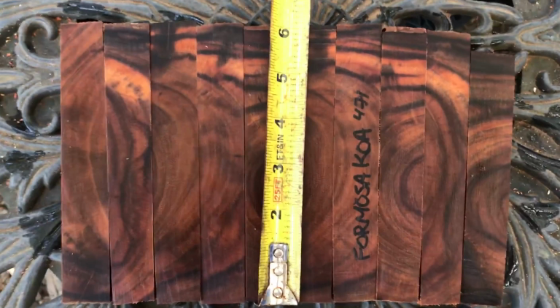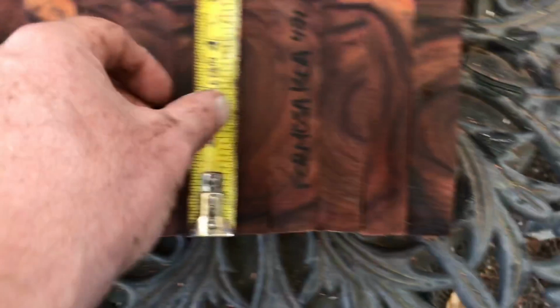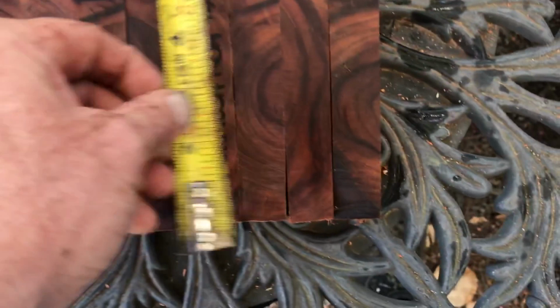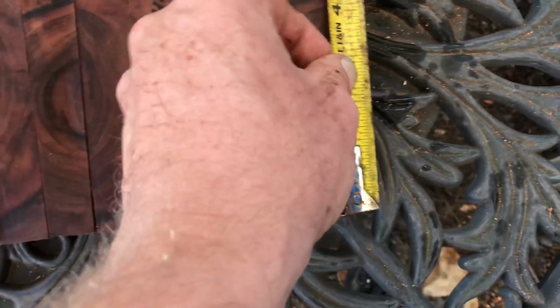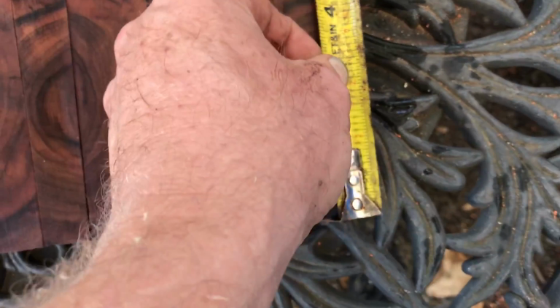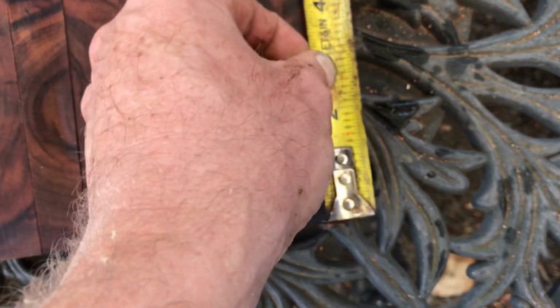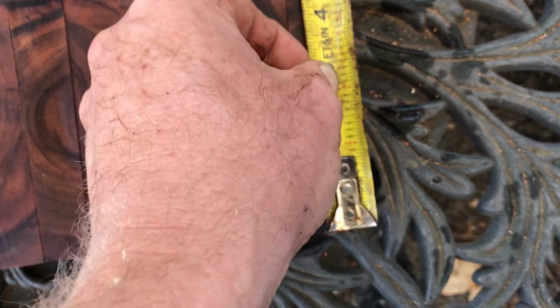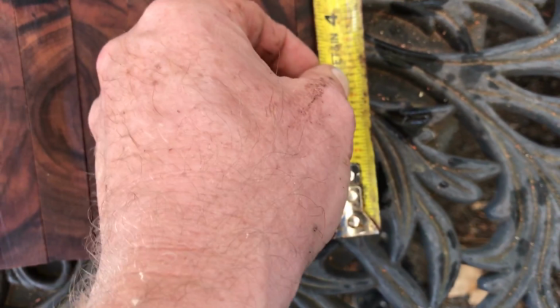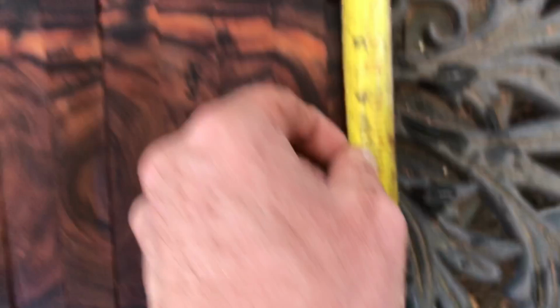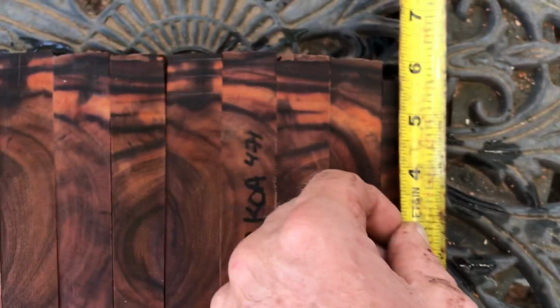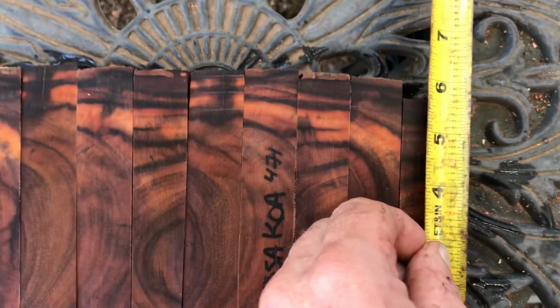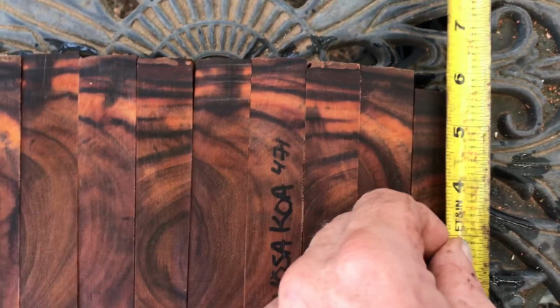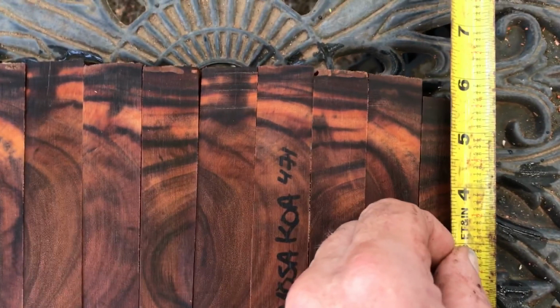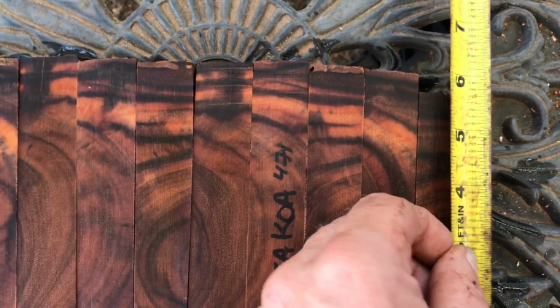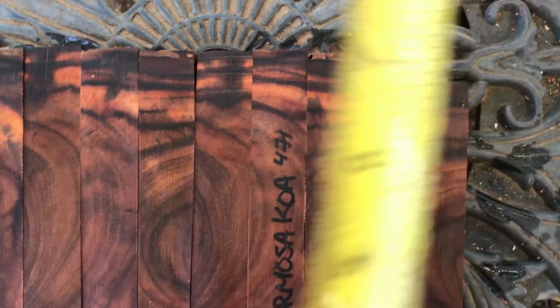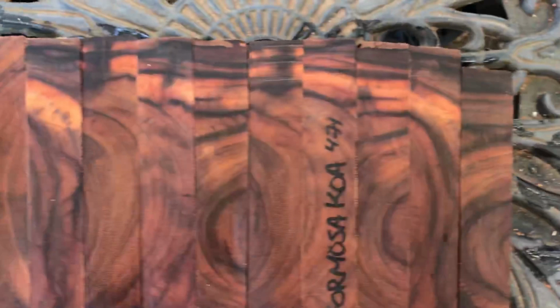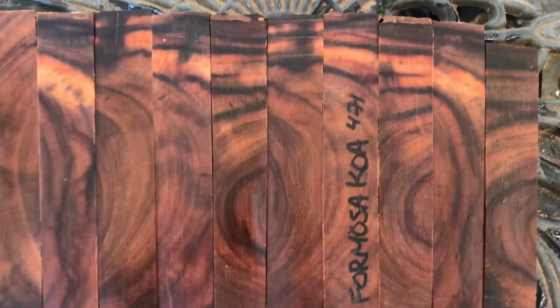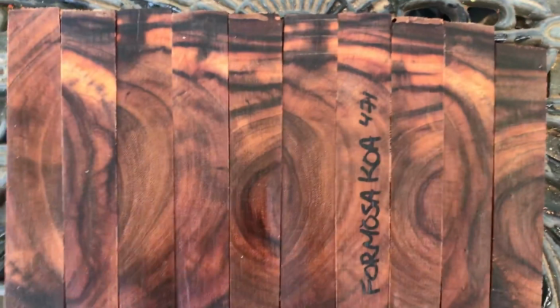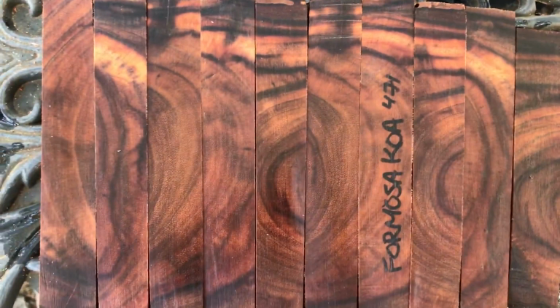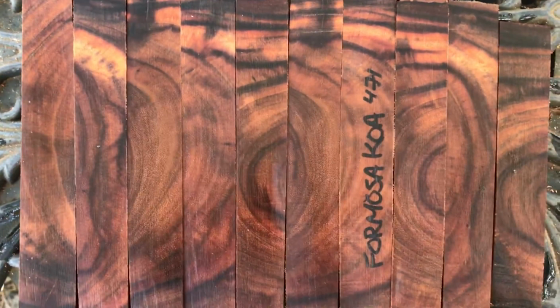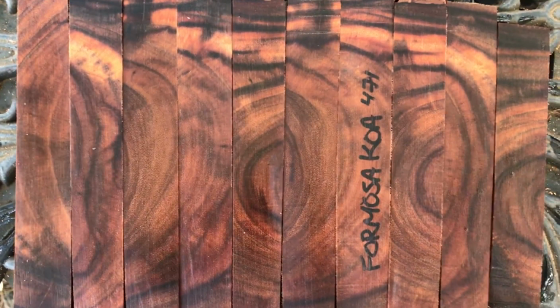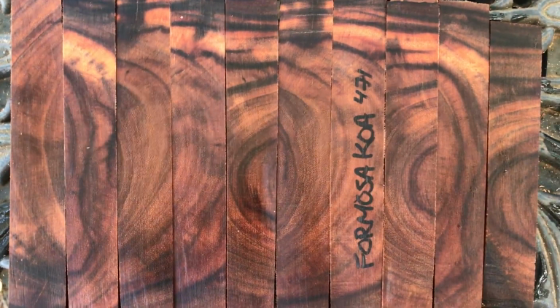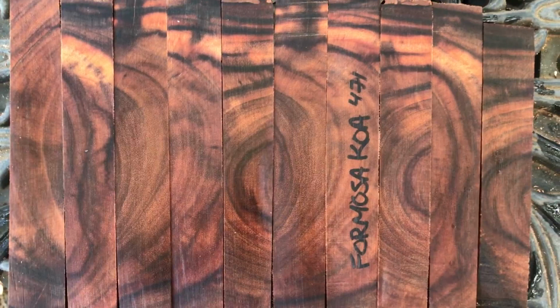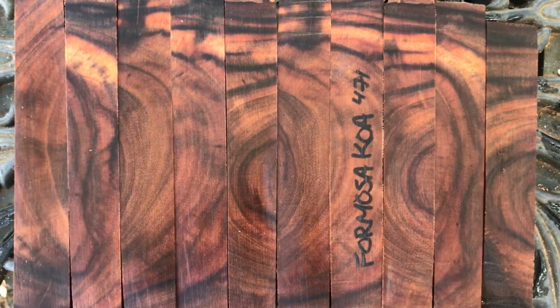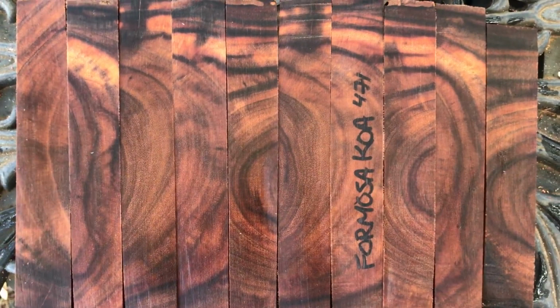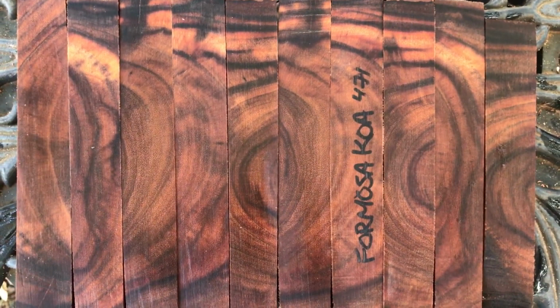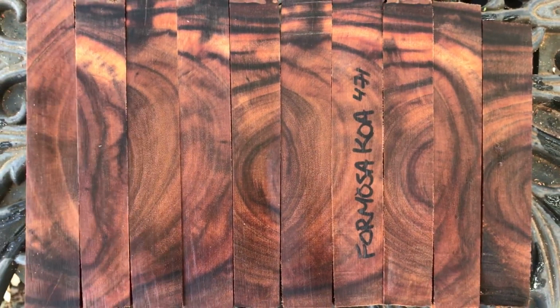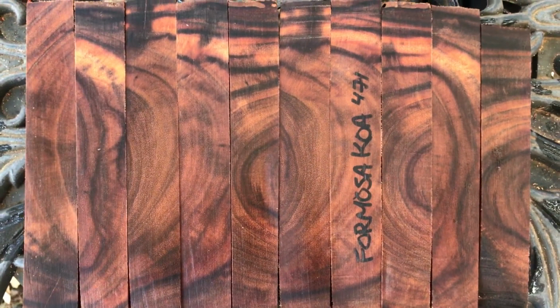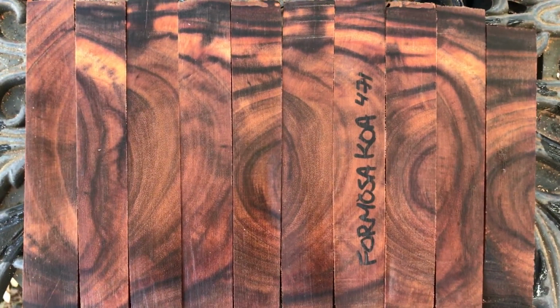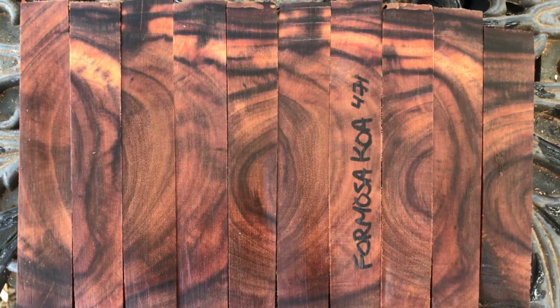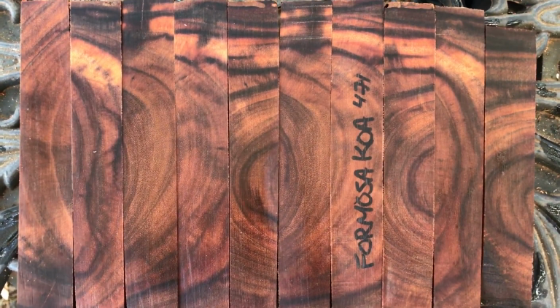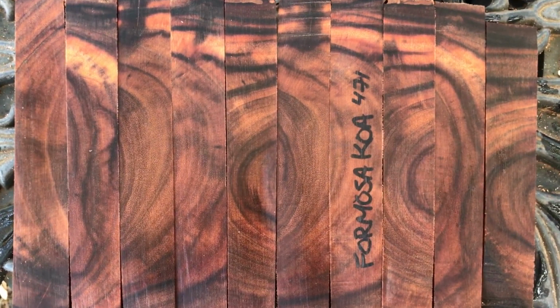This little guy on the end is about five and five-eighths. Really beautiful wood though — these are gonna make gorgeous pens. So auction number 471, Formosa koa. Thanks for looking everybody and good luck.